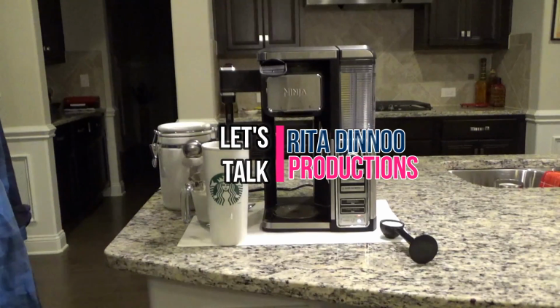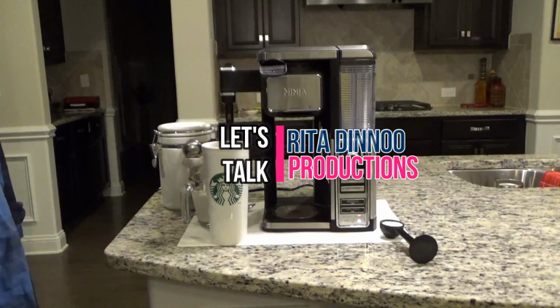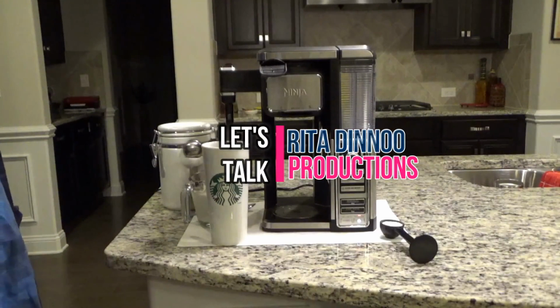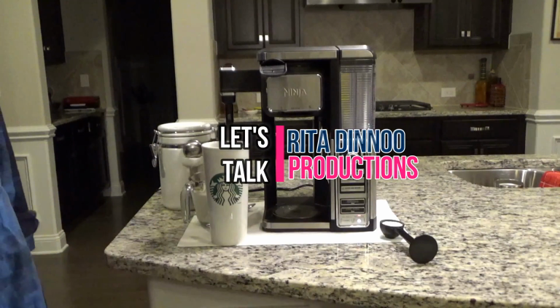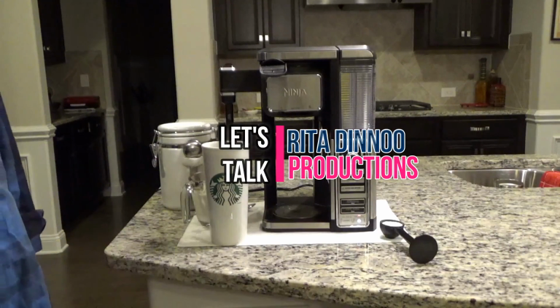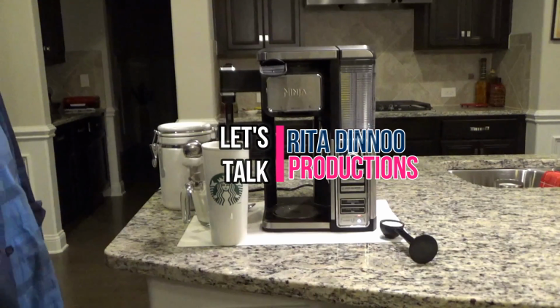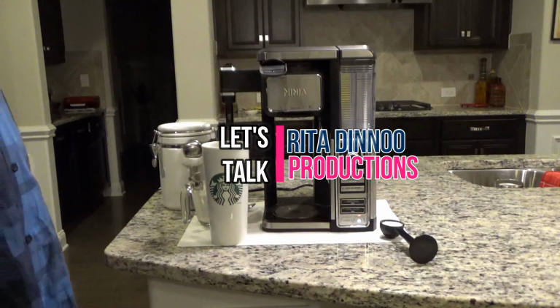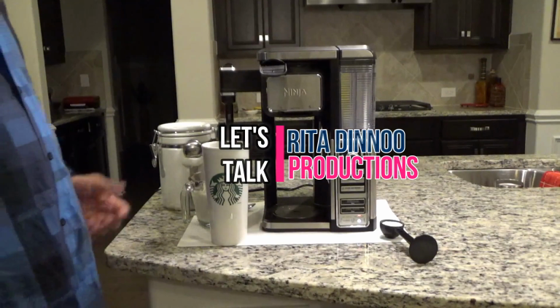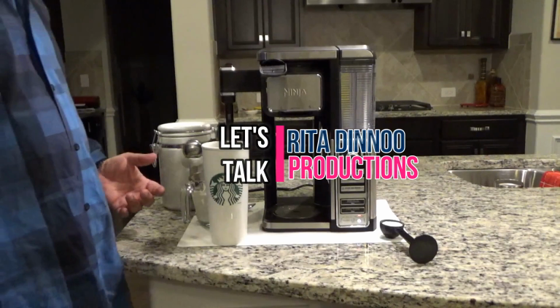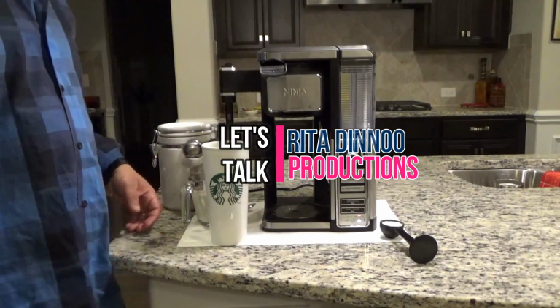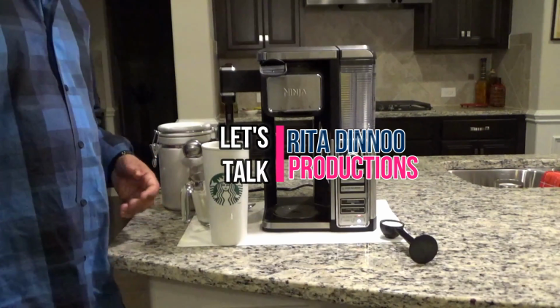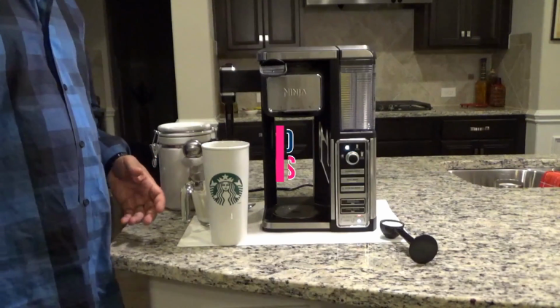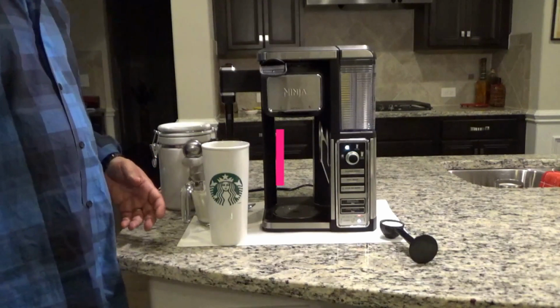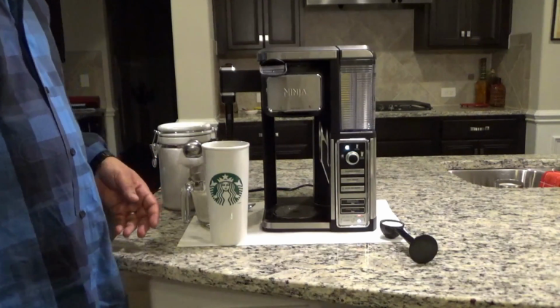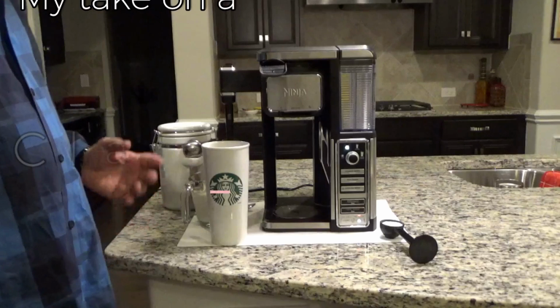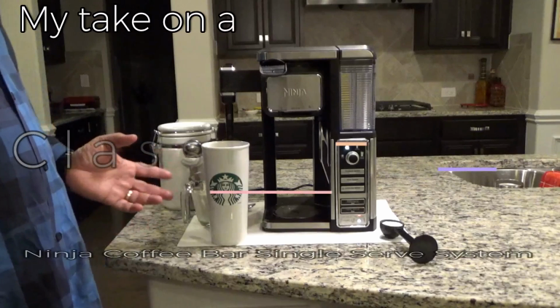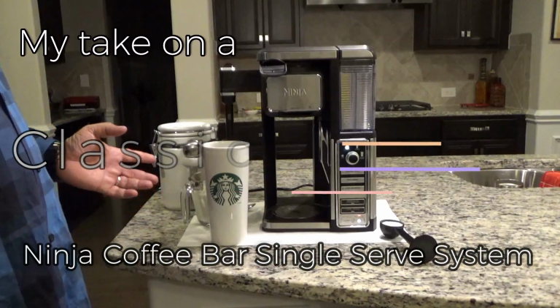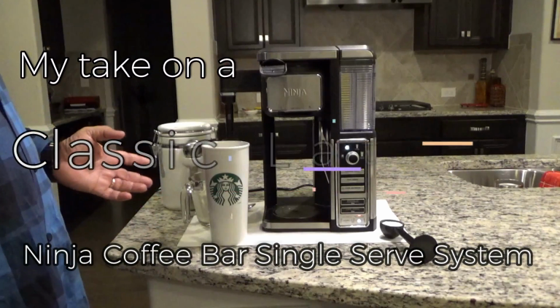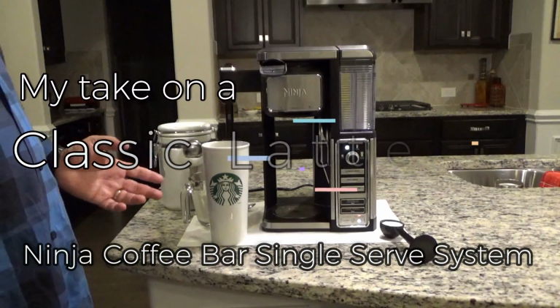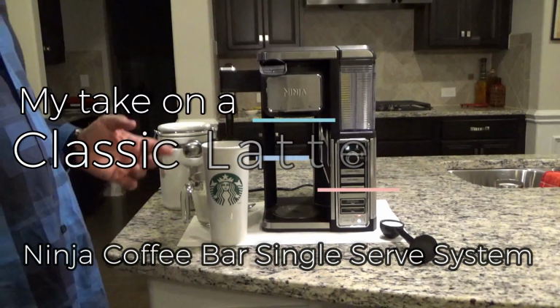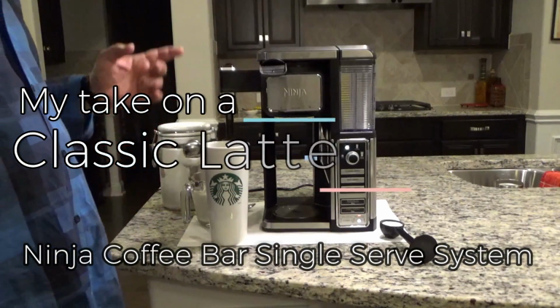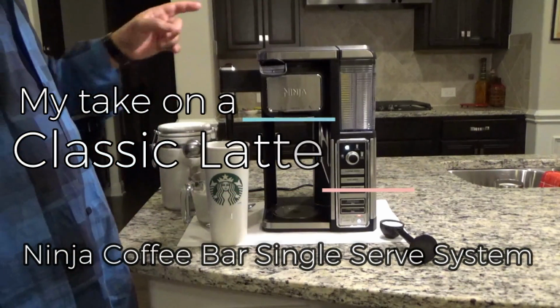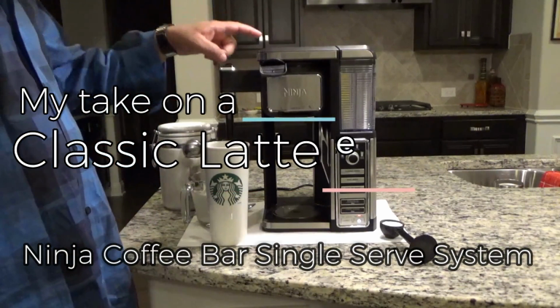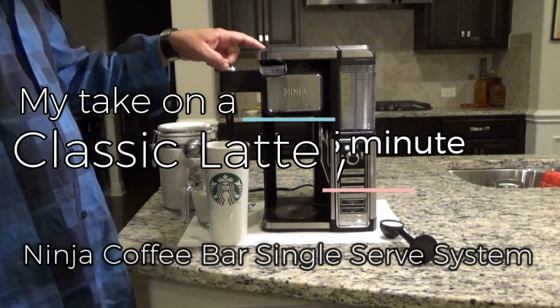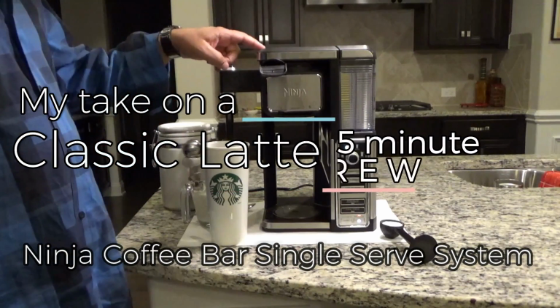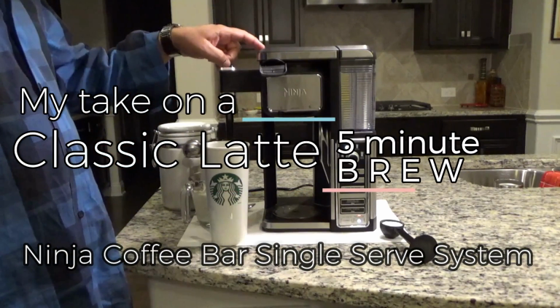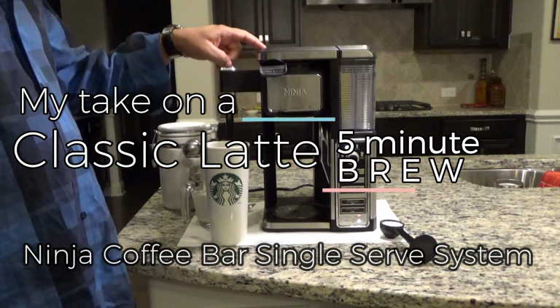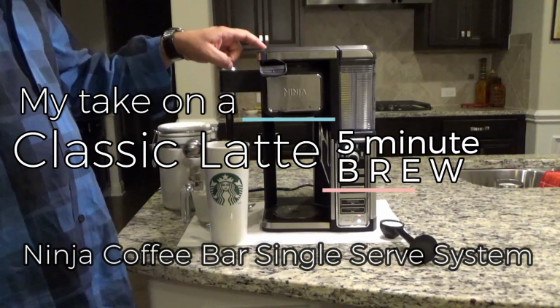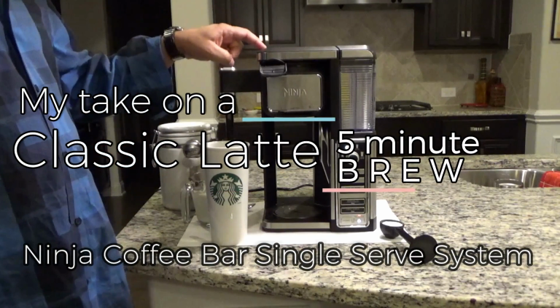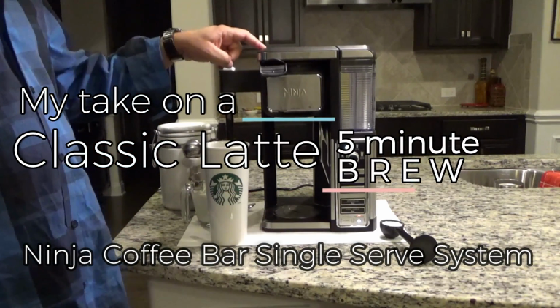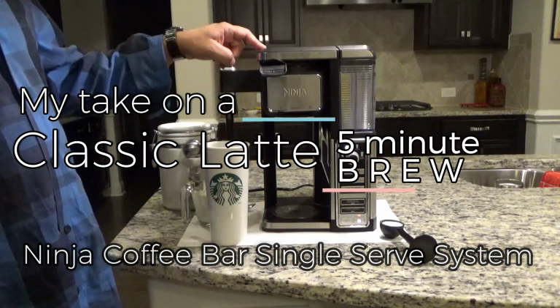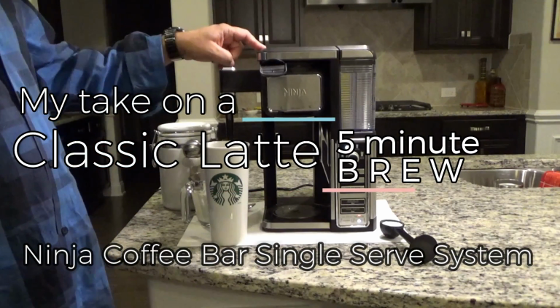Hey YouTube, today I'm going to be showing you my take on a classic latte using the Ninja single serve system coffee bar.